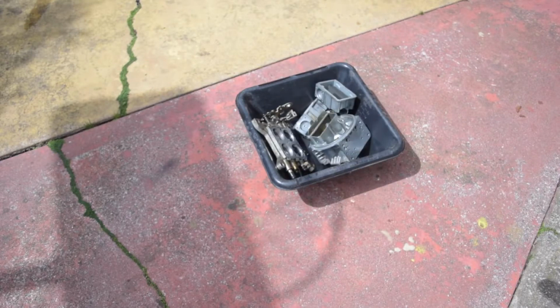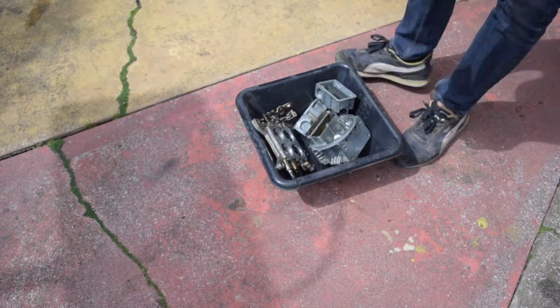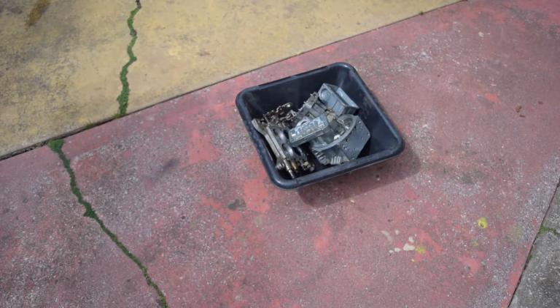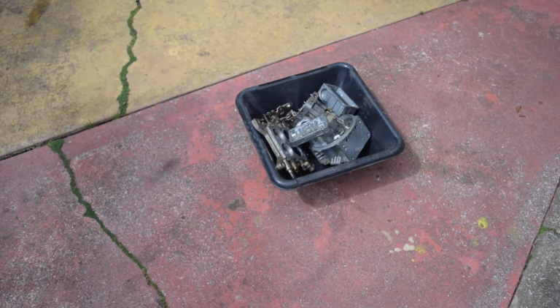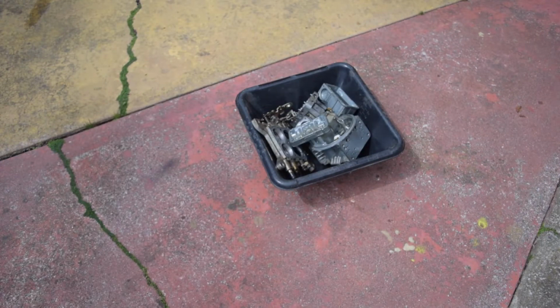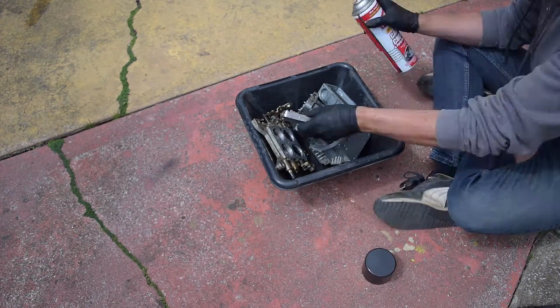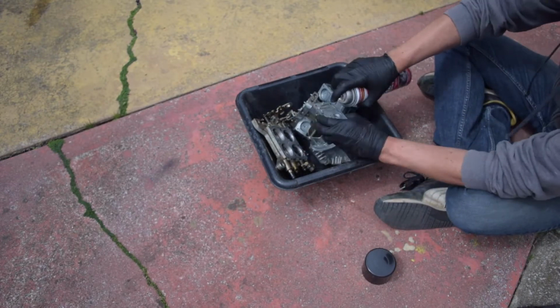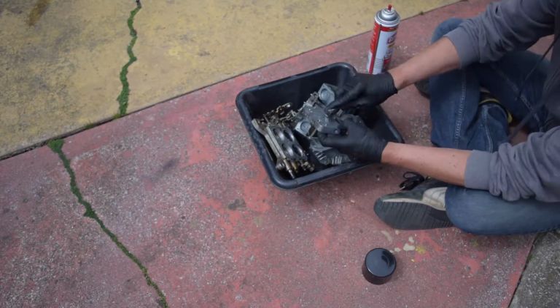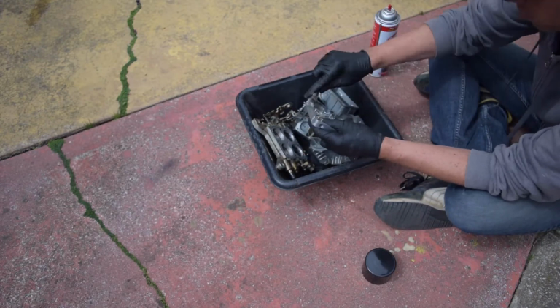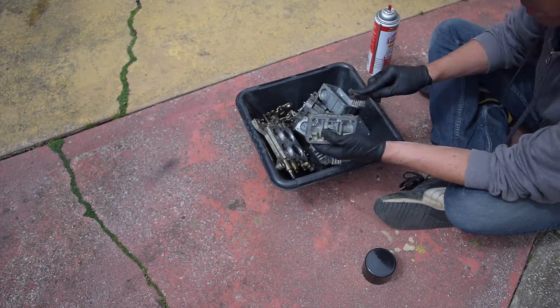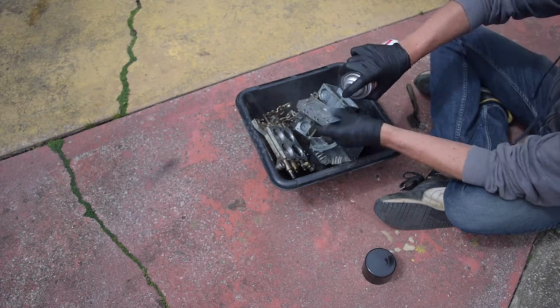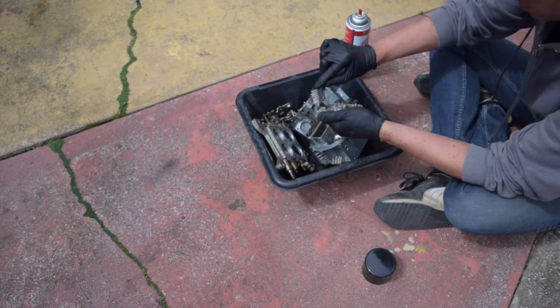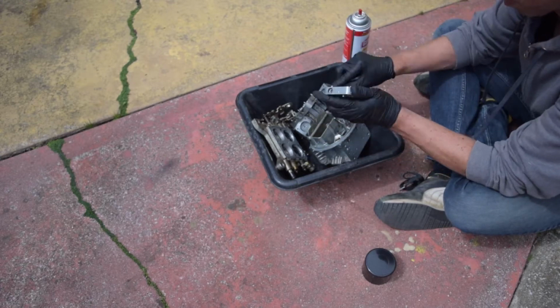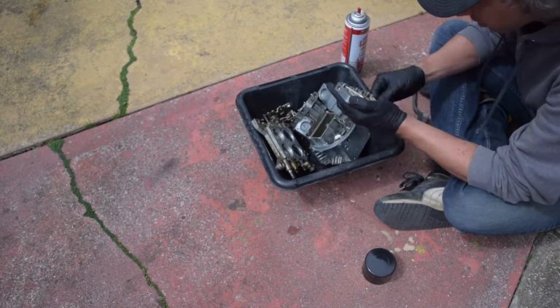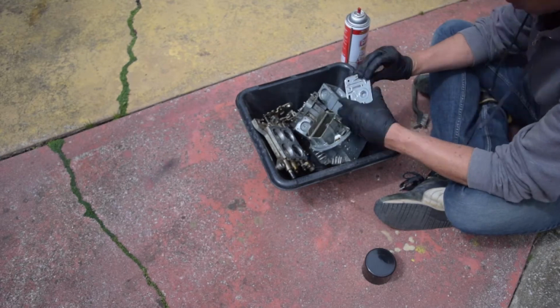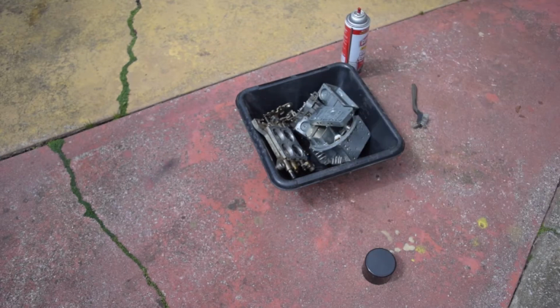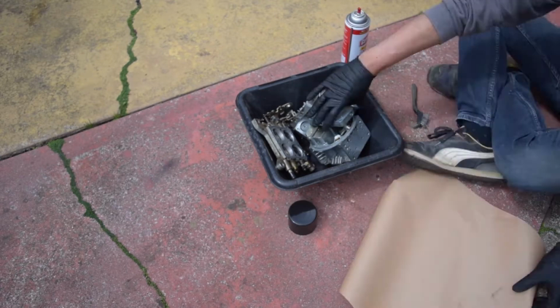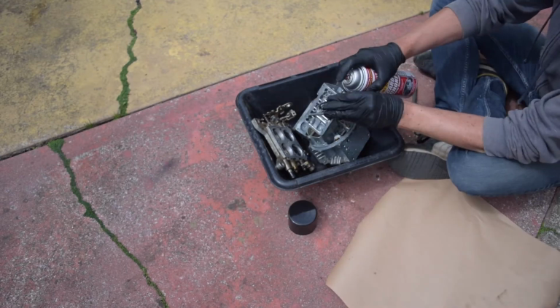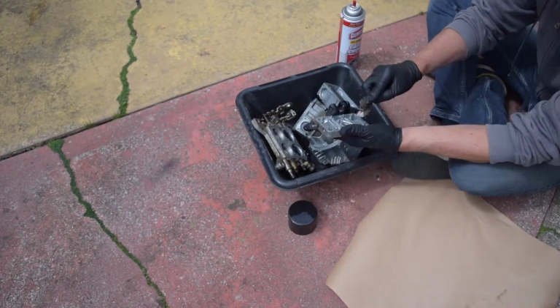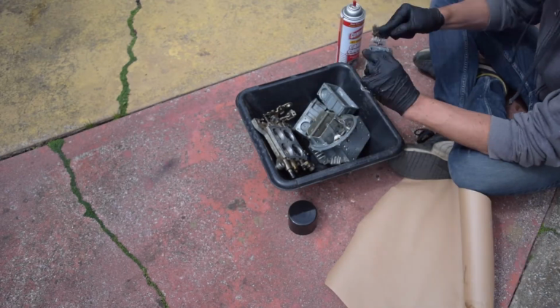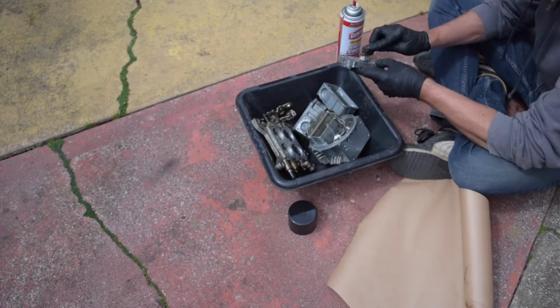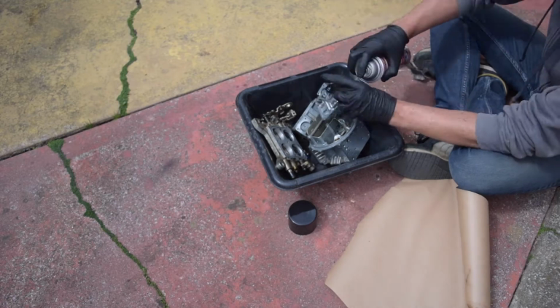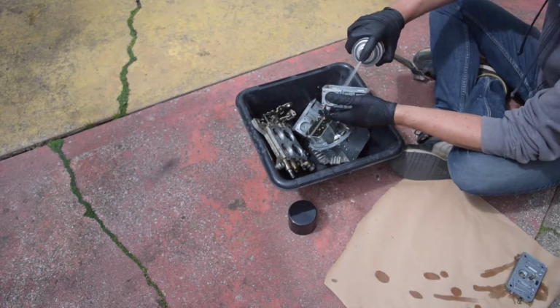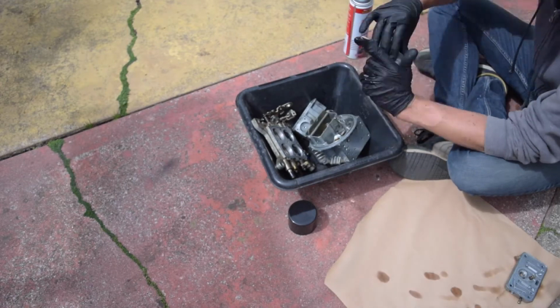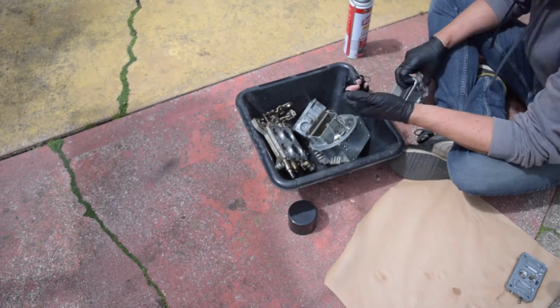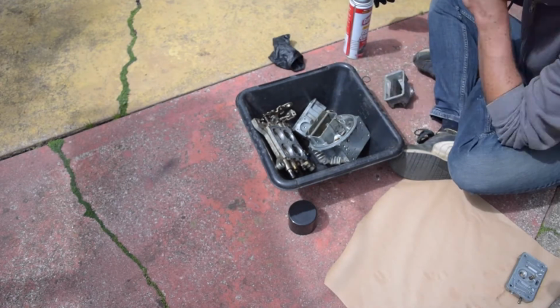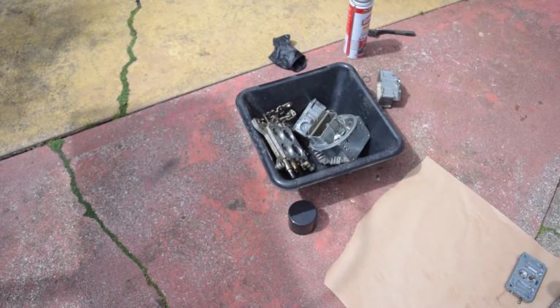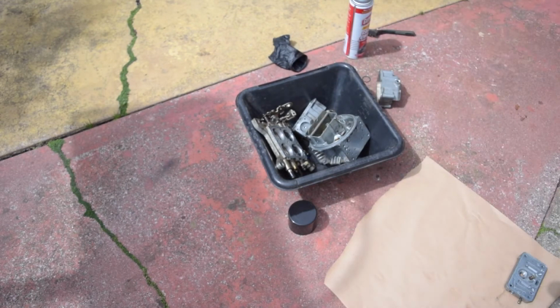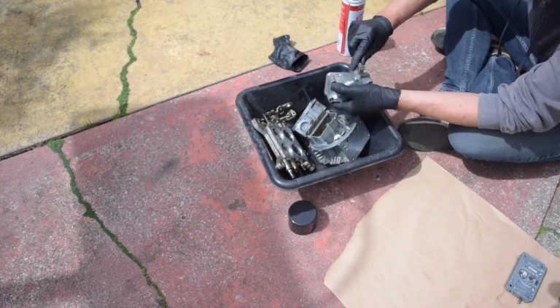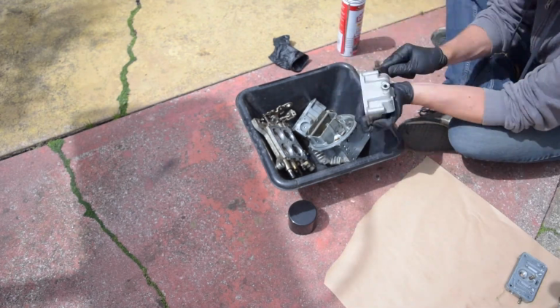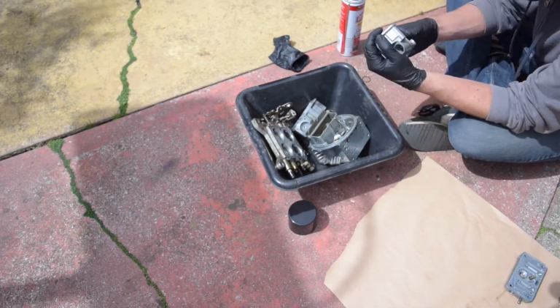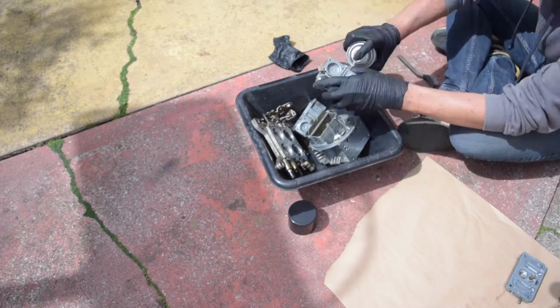Next you'll want to put all of your parts that you just disassembled into a nice bucket and get a giant can of carb cleaner and basically just go through and scrub each of the parts individually. What you're looking to do is remove any residue from the fuel that's been sitting in this carburetor for years and years.